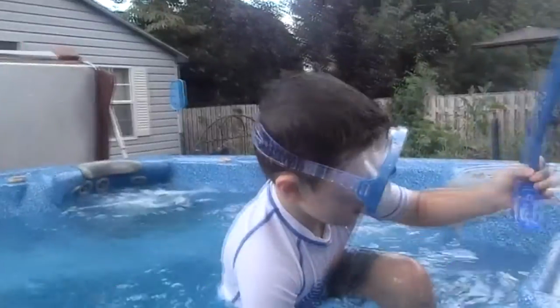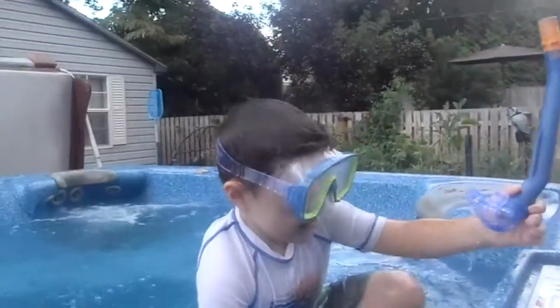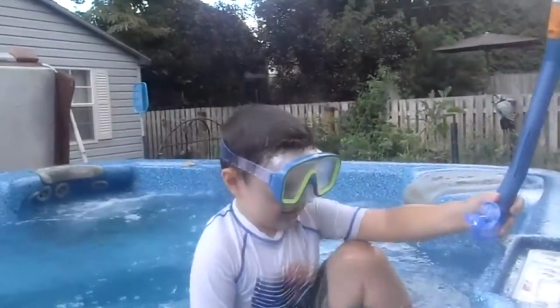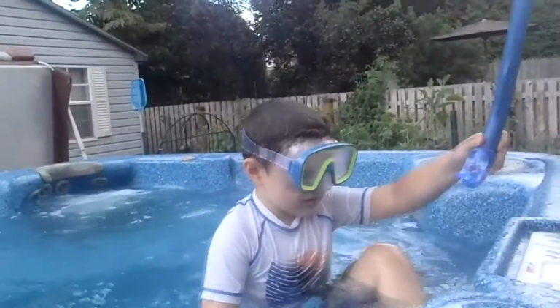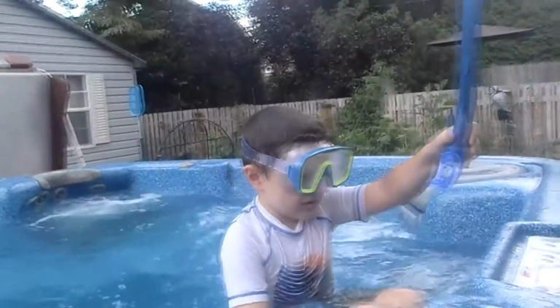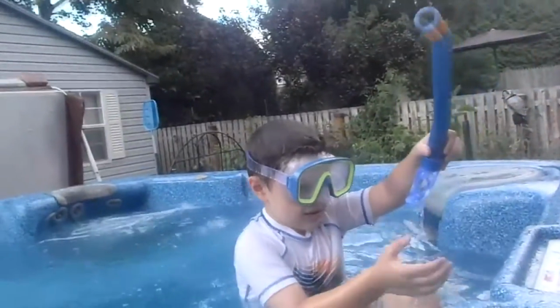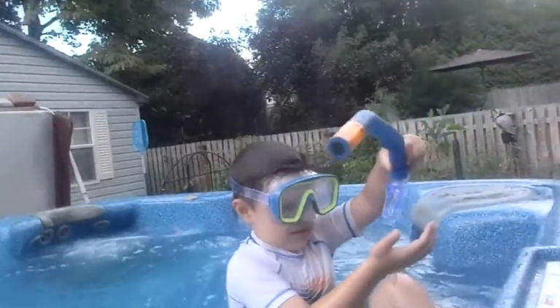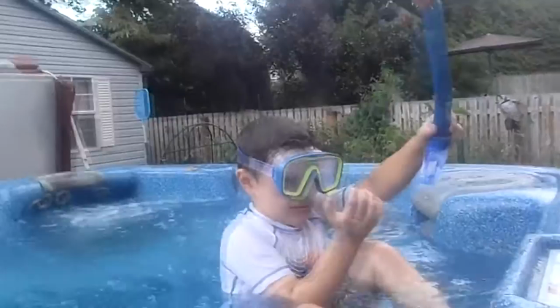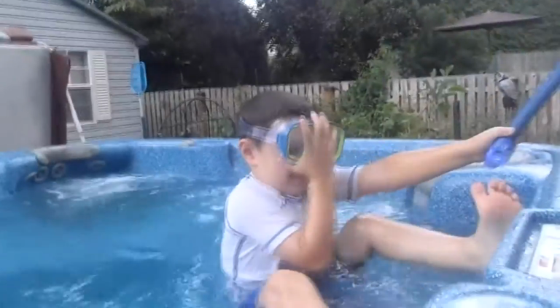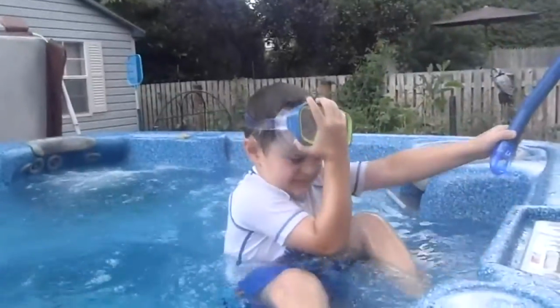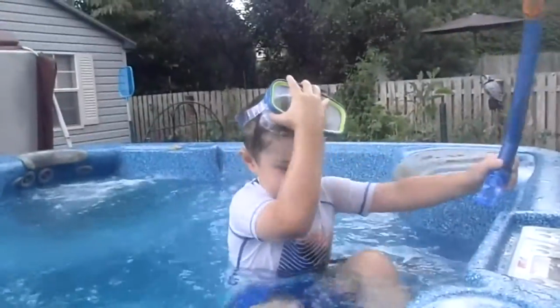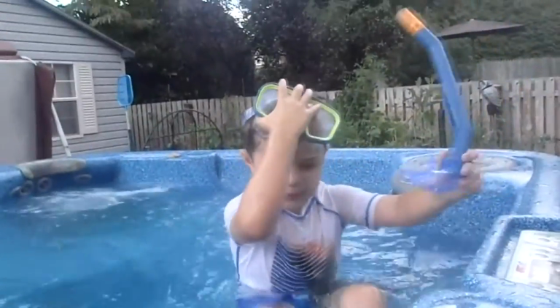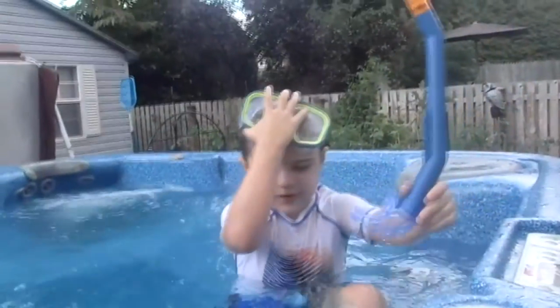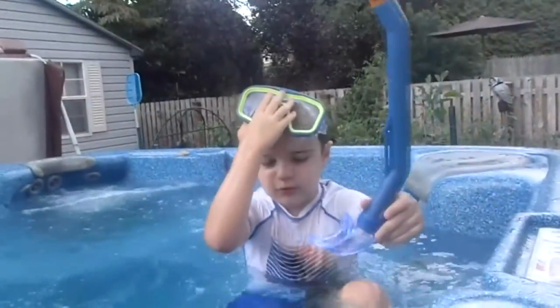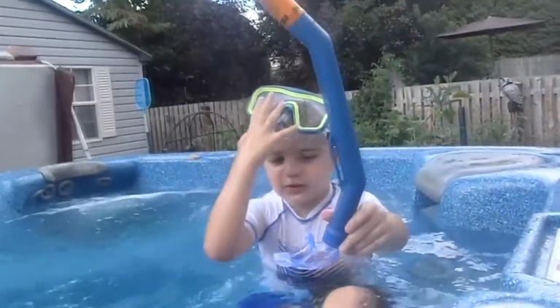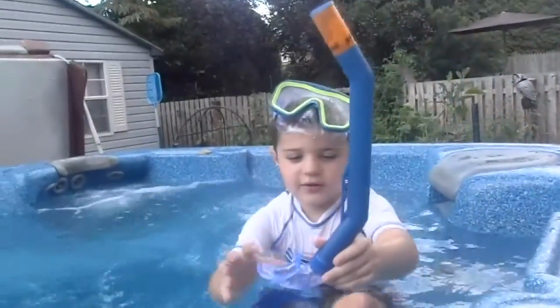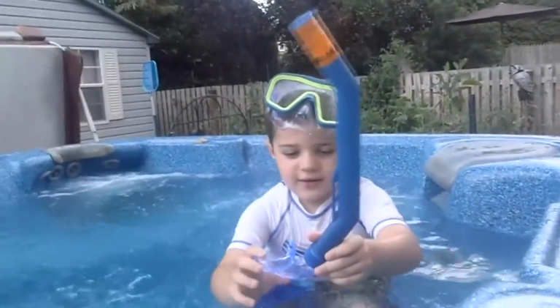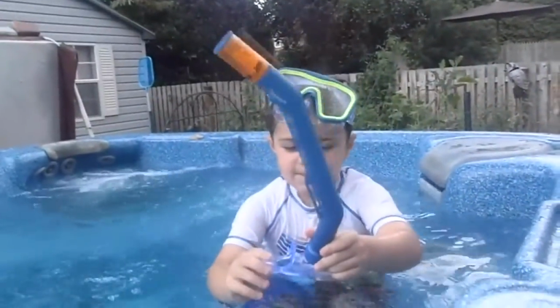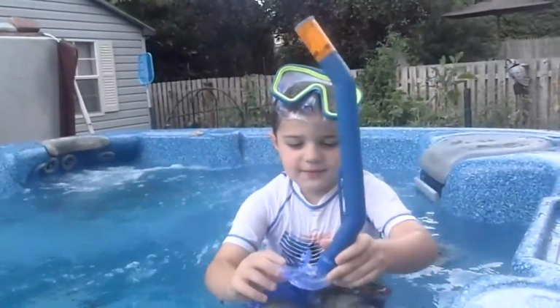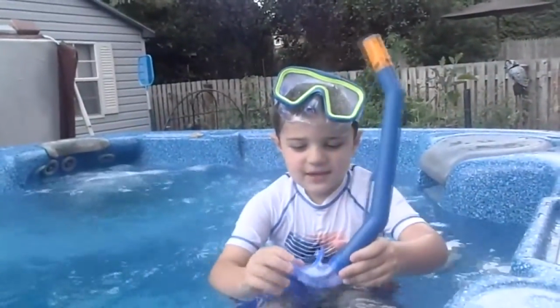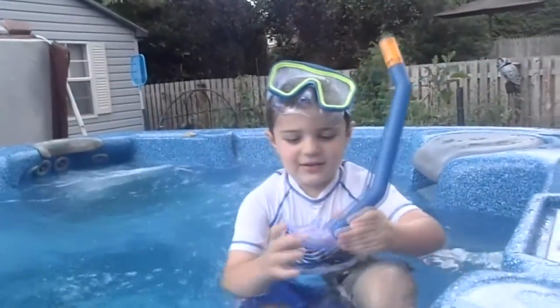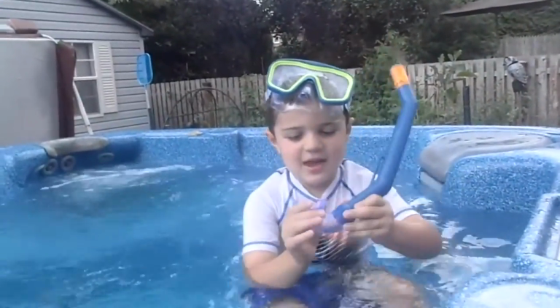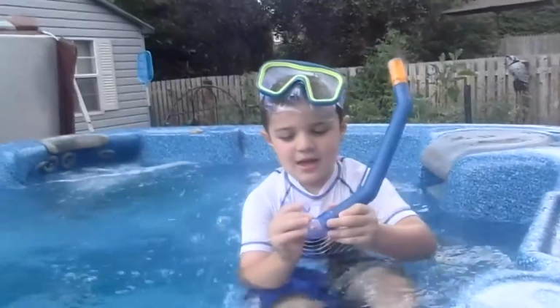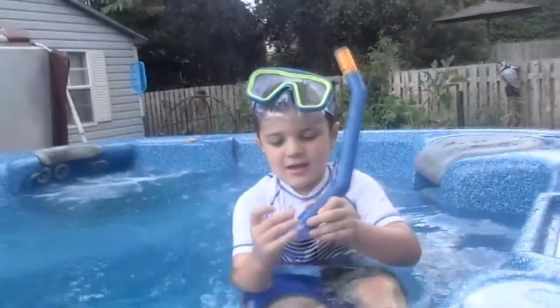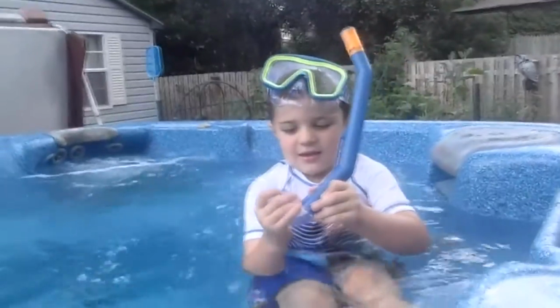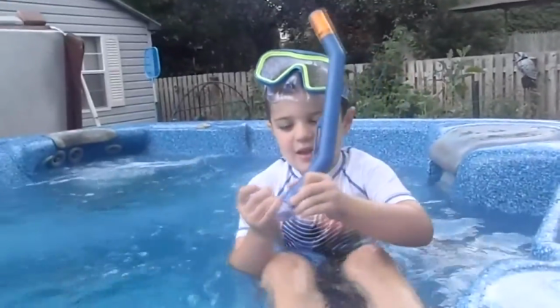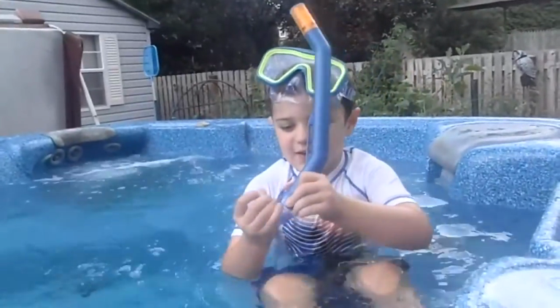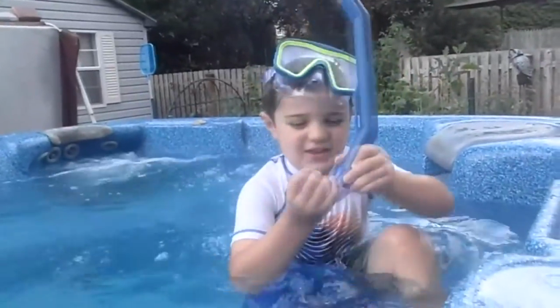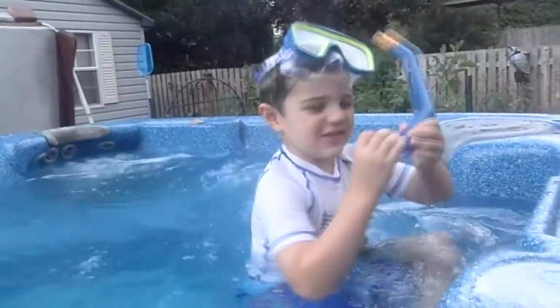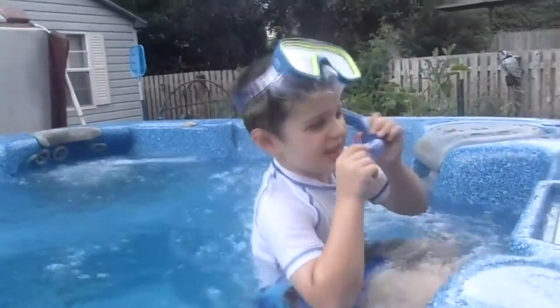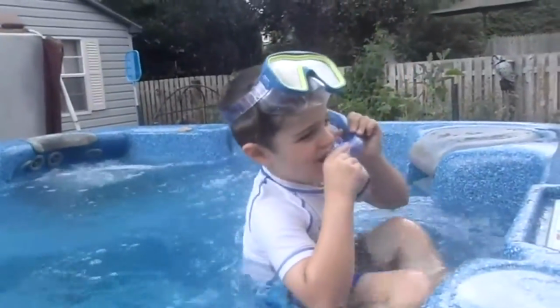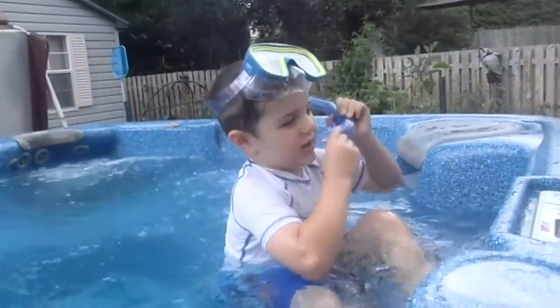It's a circle. It helps you breathe underwater. Everyone, do you want to see how it works?